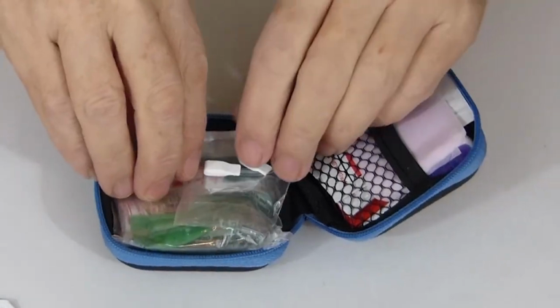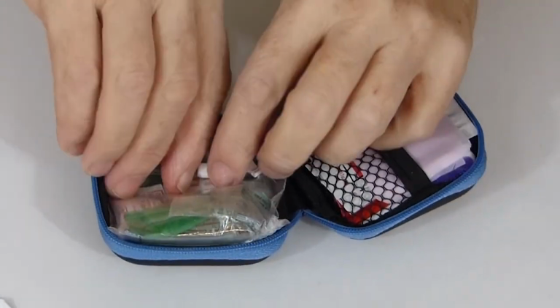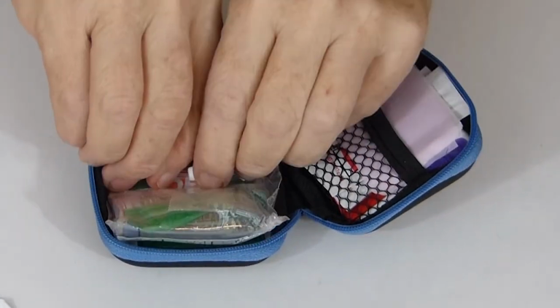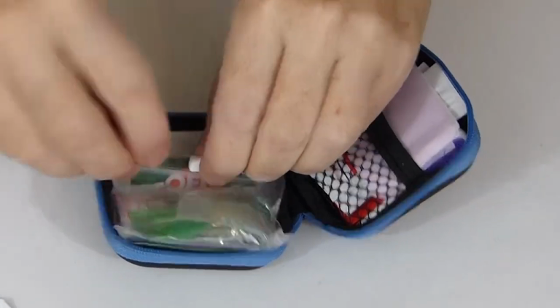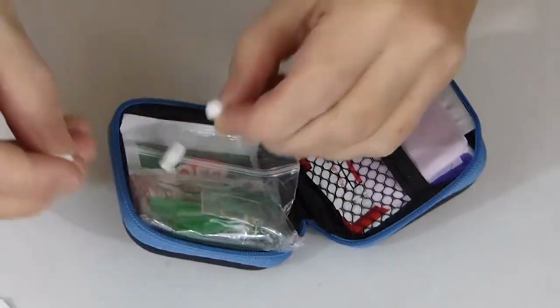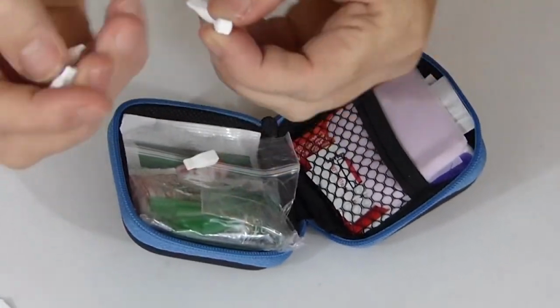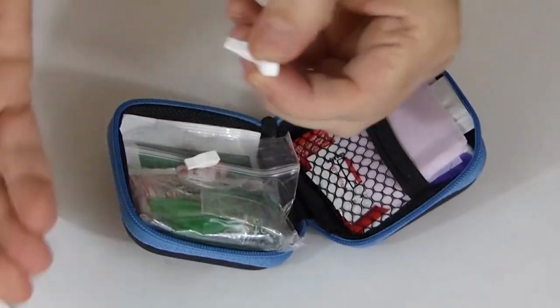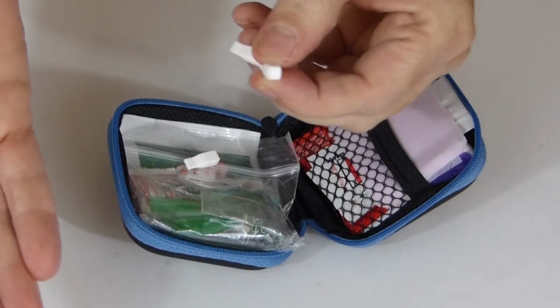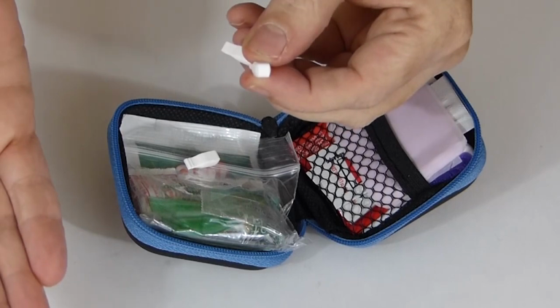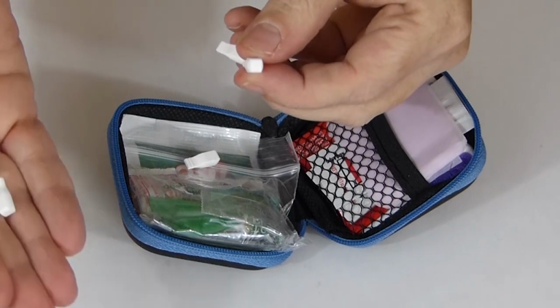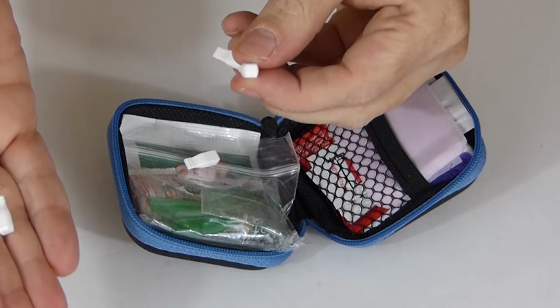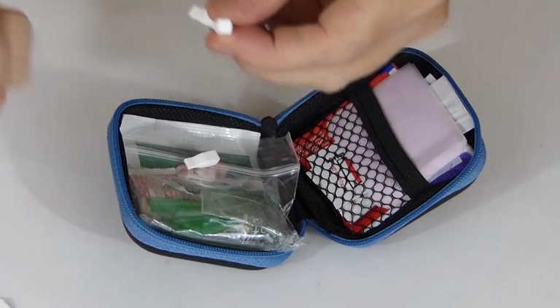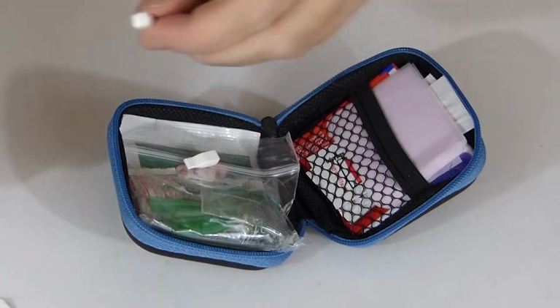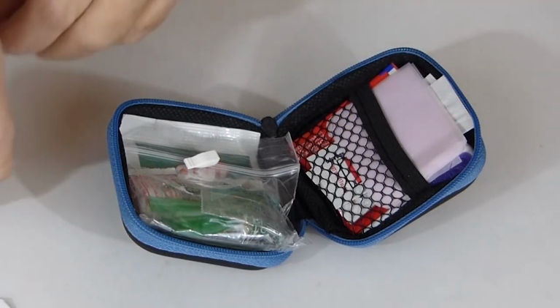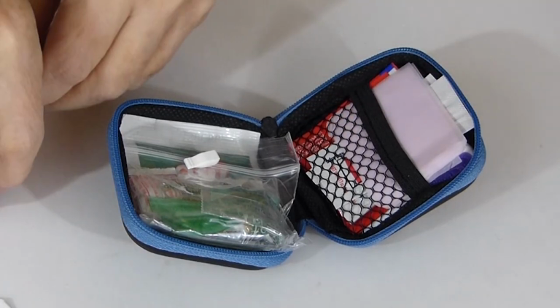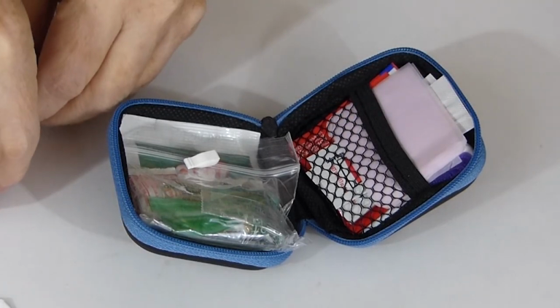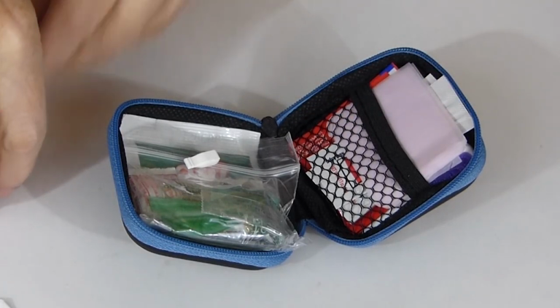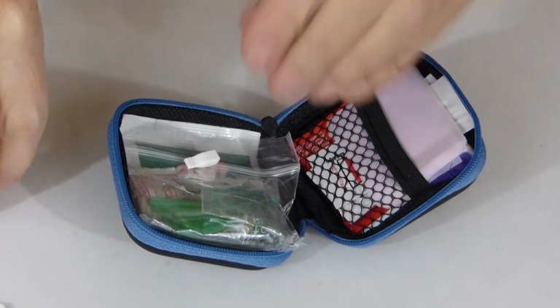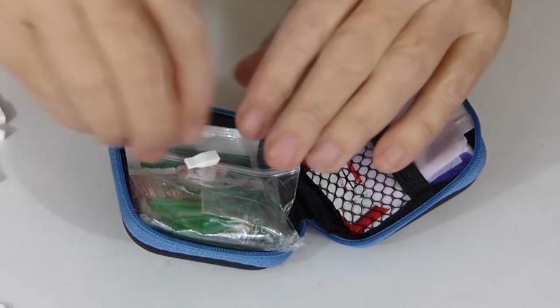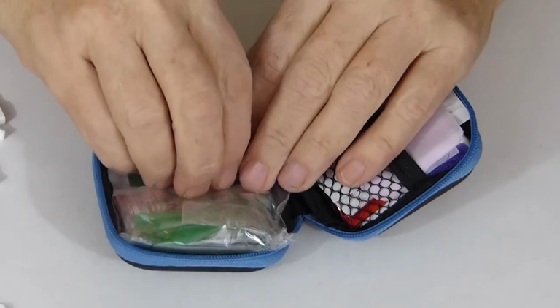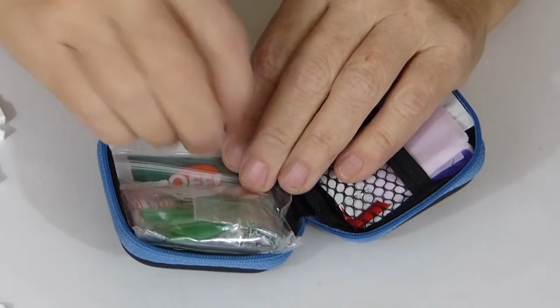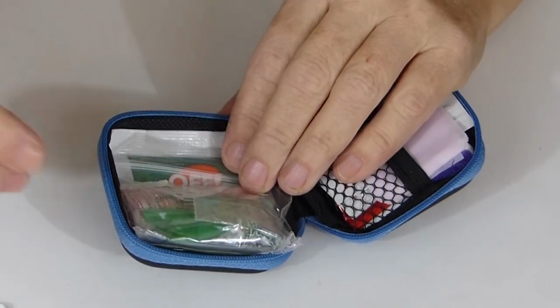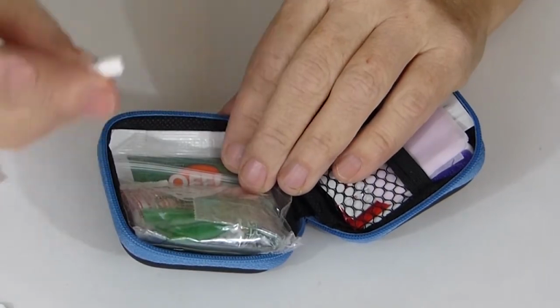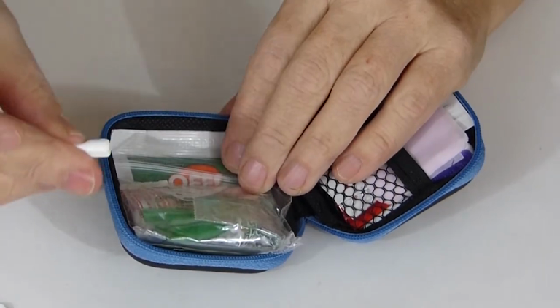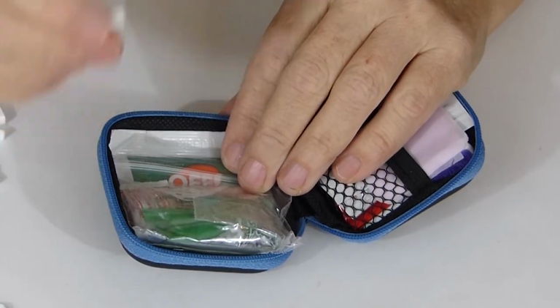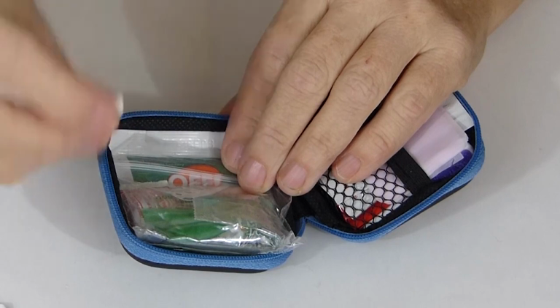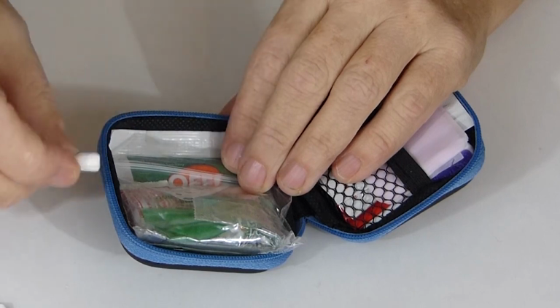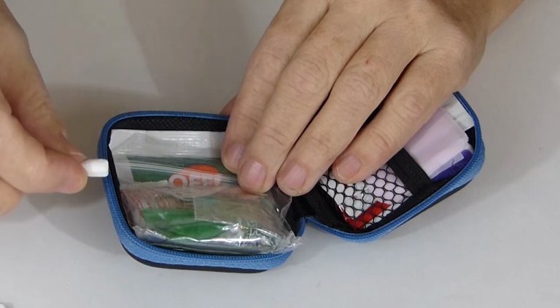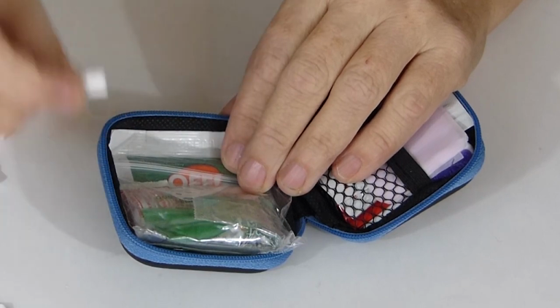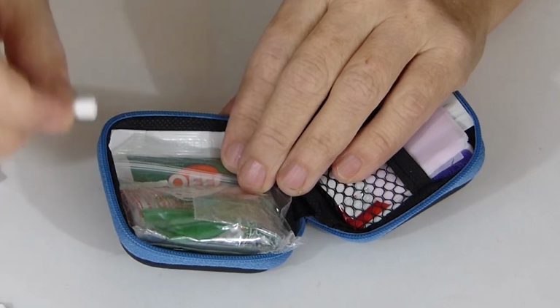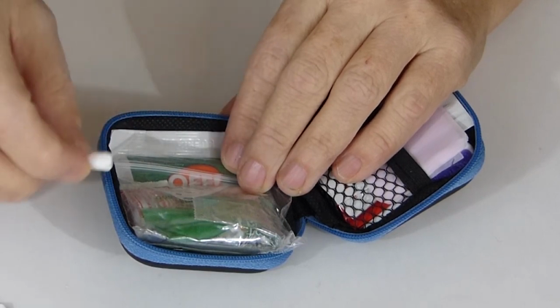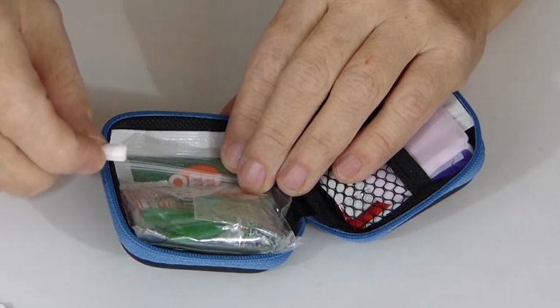And then you'll see a bunch of these little white things. These are breath mints. Nobody wants bad breath during the apocalypse.